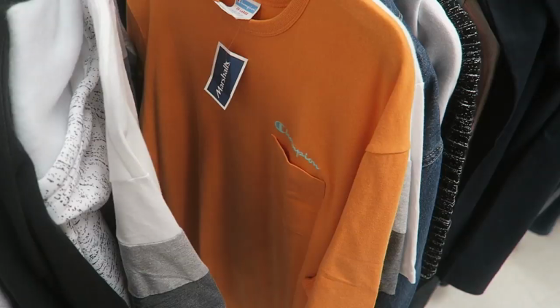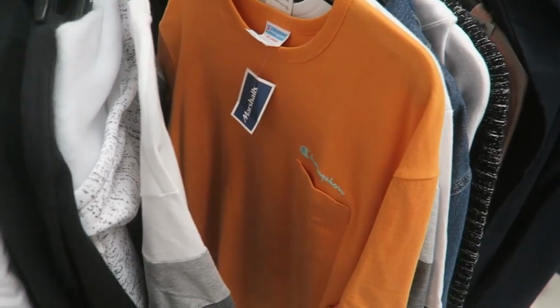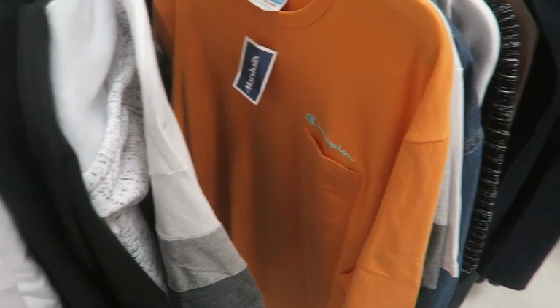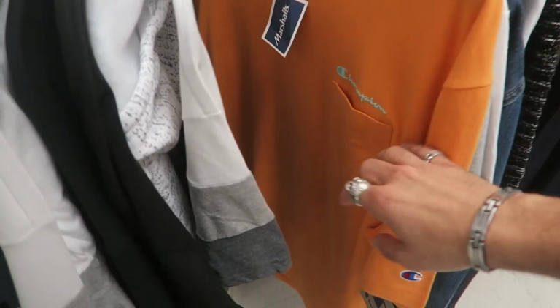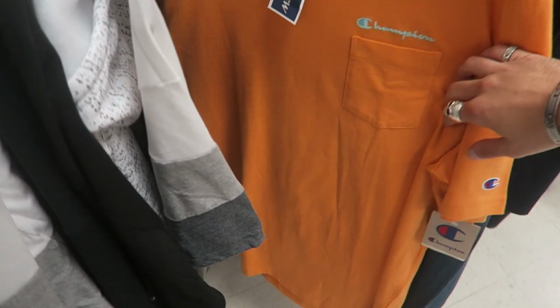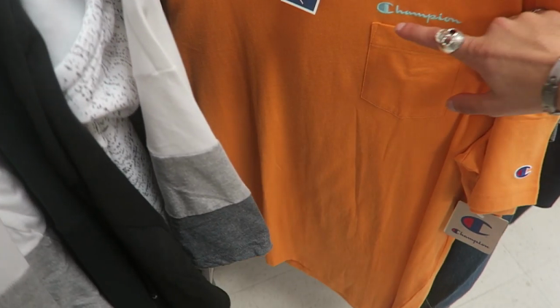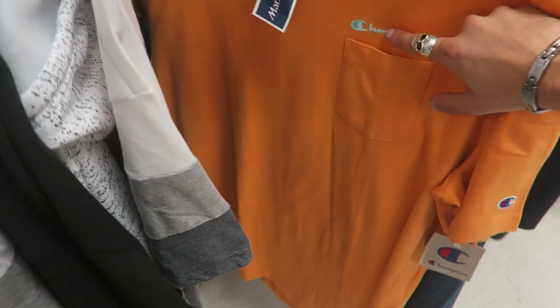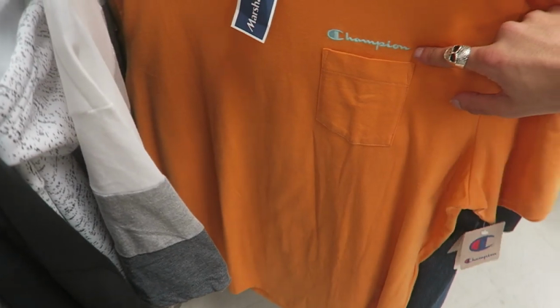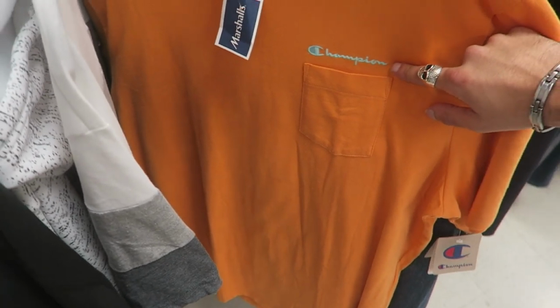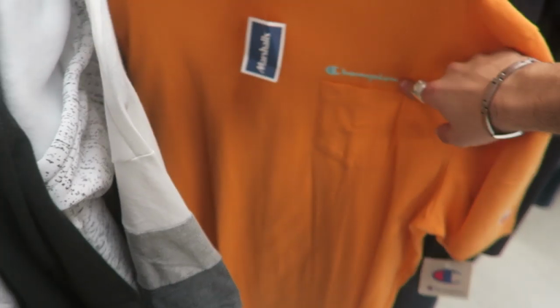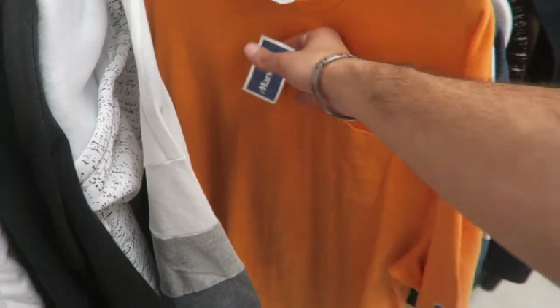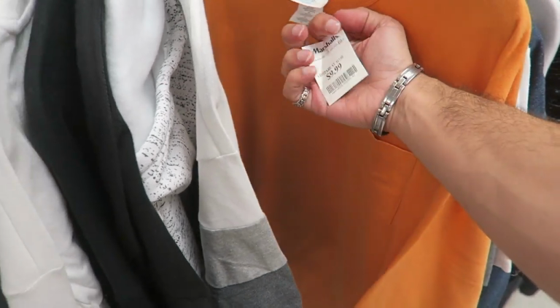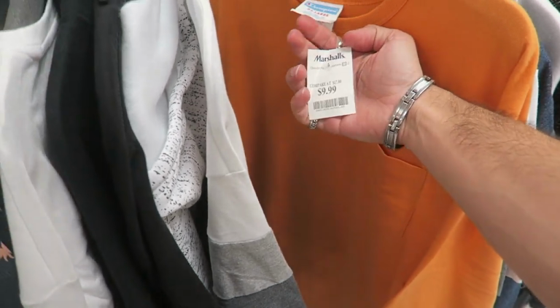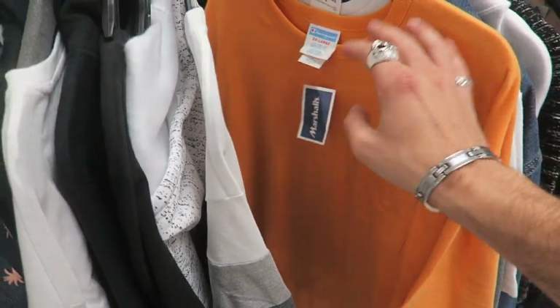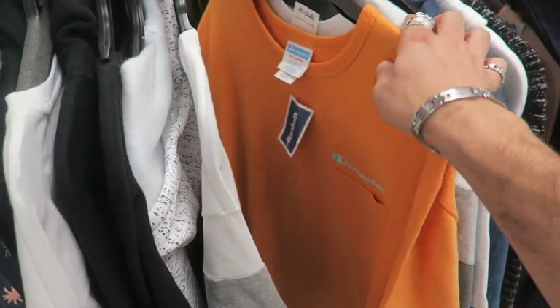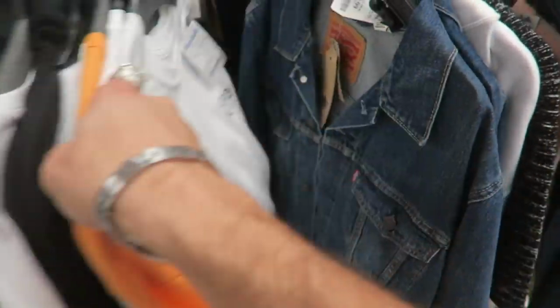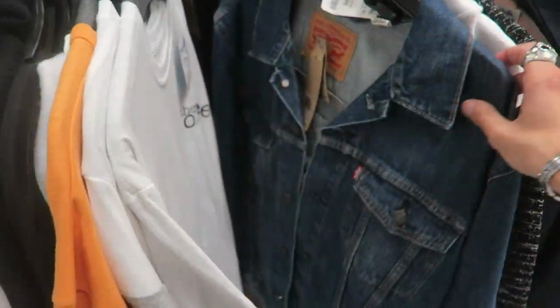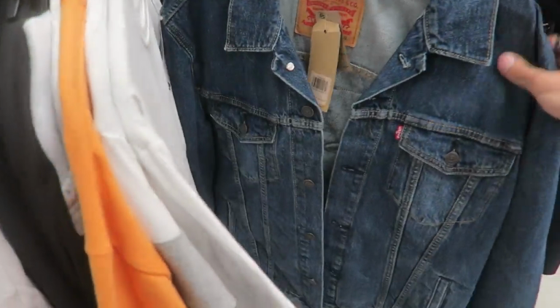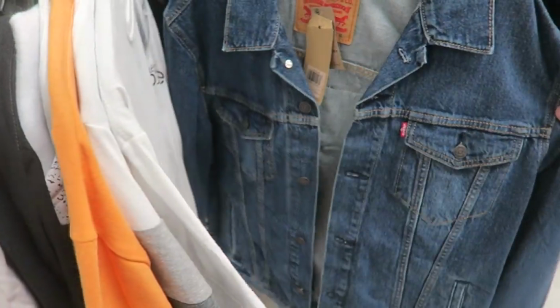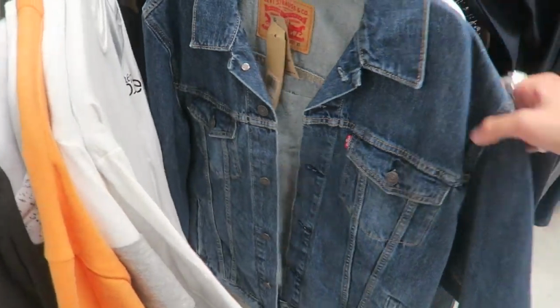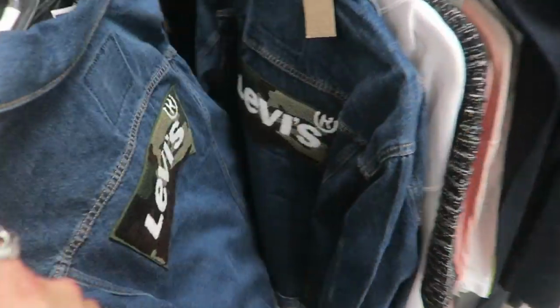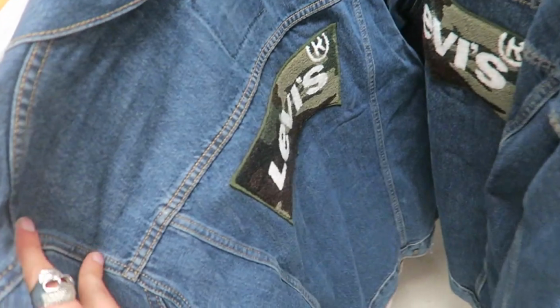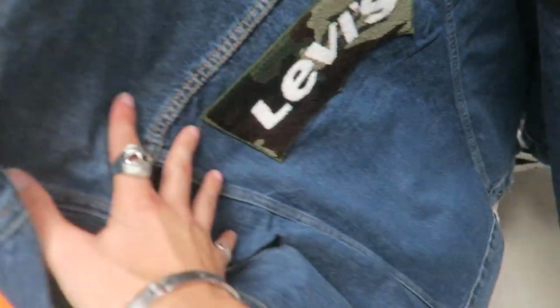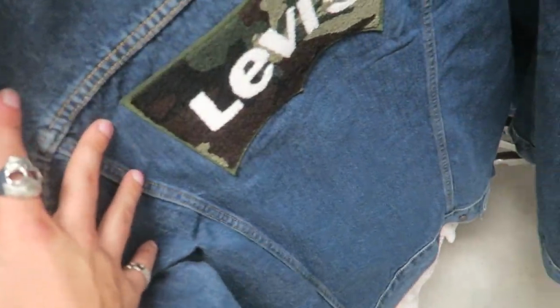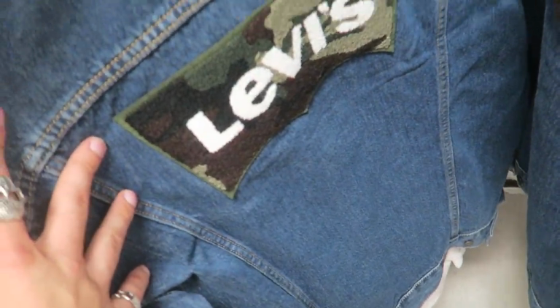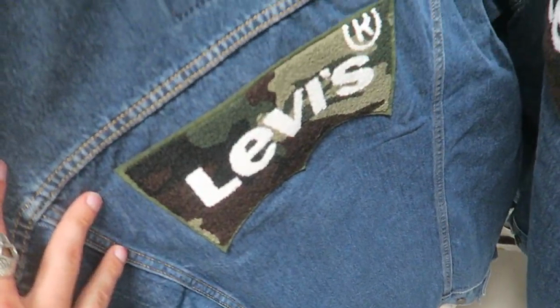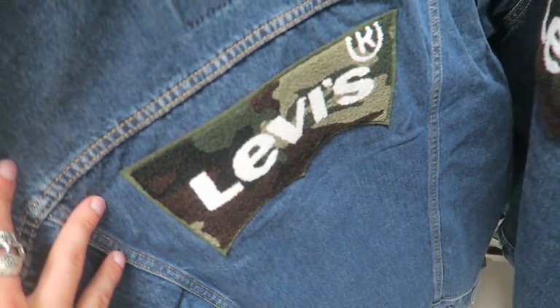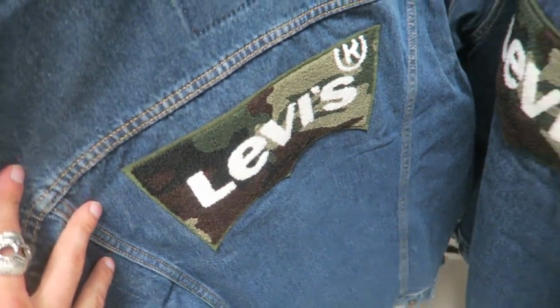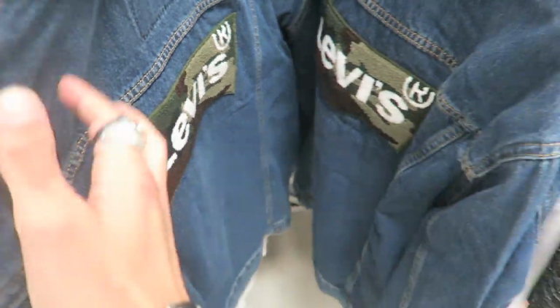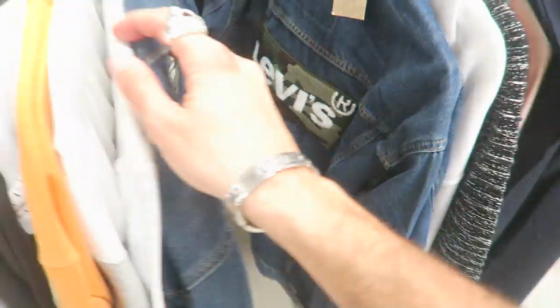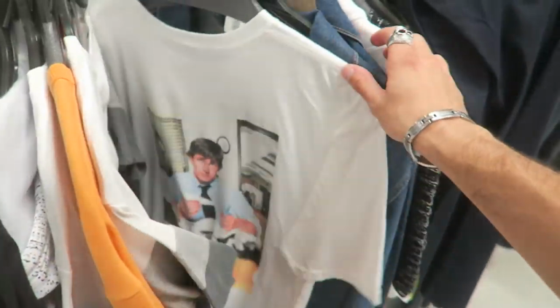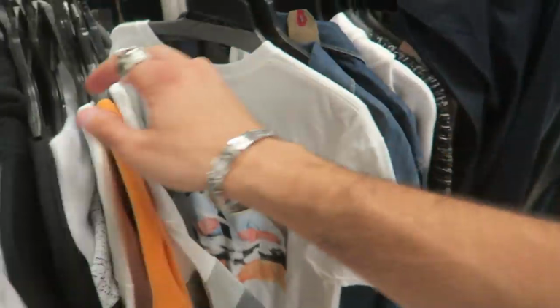I've never seen this style shirt before — it has a pocket with an embroidered logo, only $10. And look at this Levi's jacket: at first I thought it was normal, but on the back it has a Chanel logo. $30, original $98.